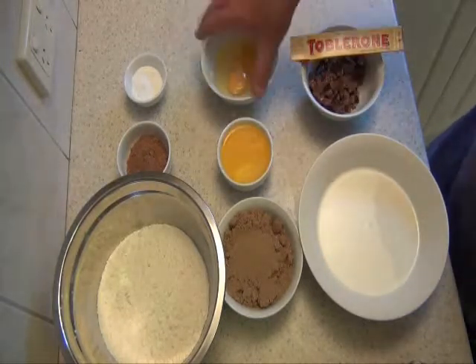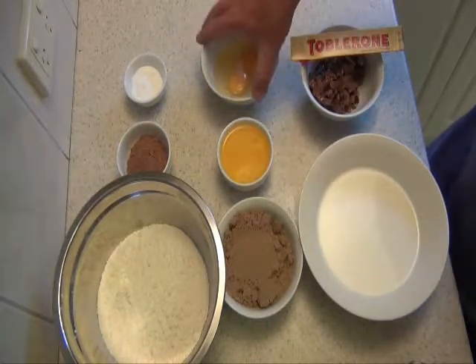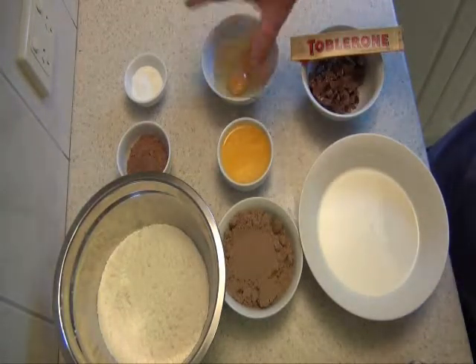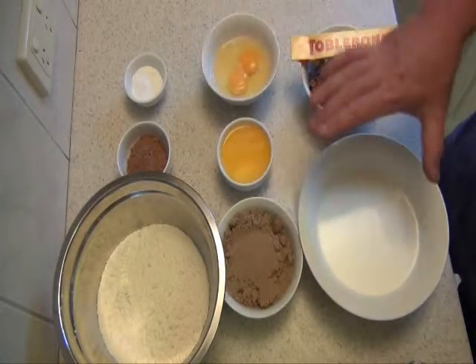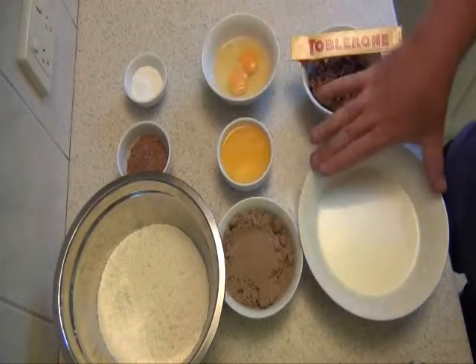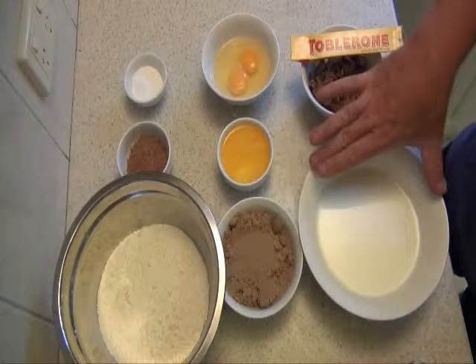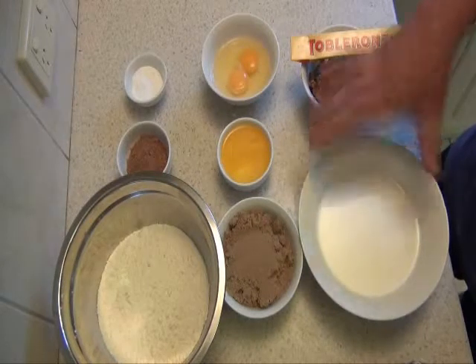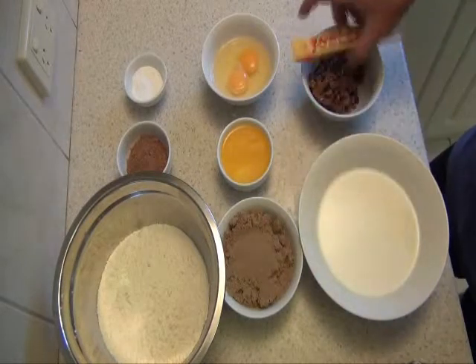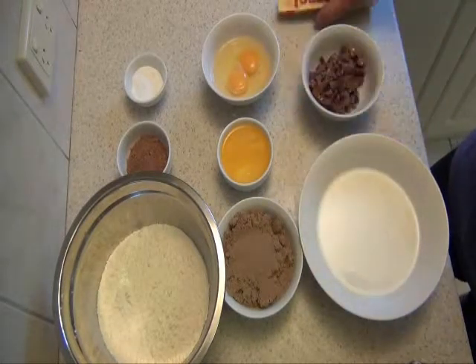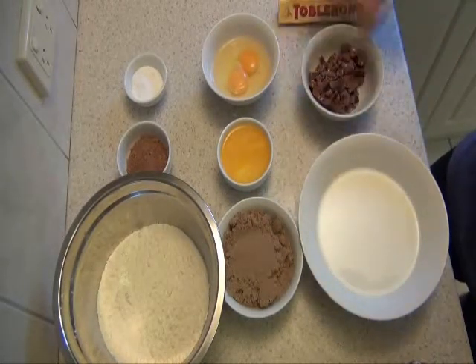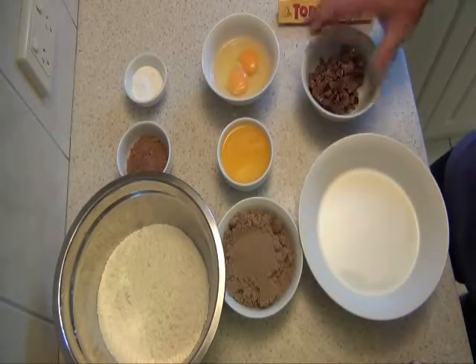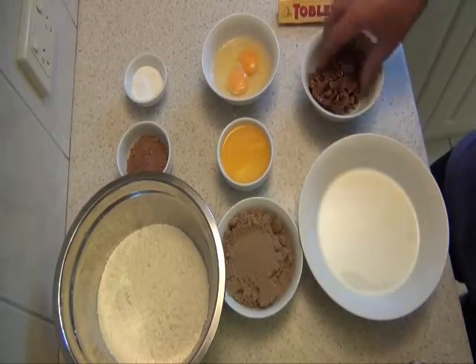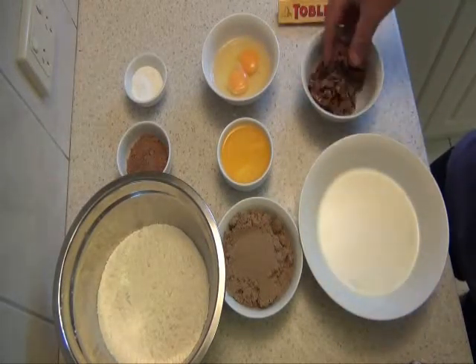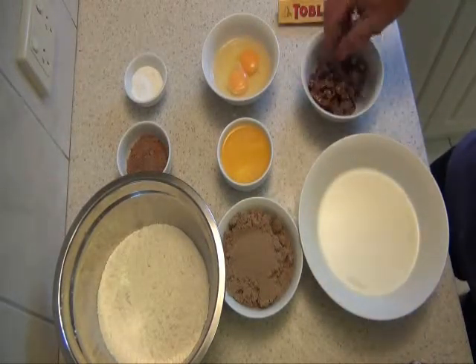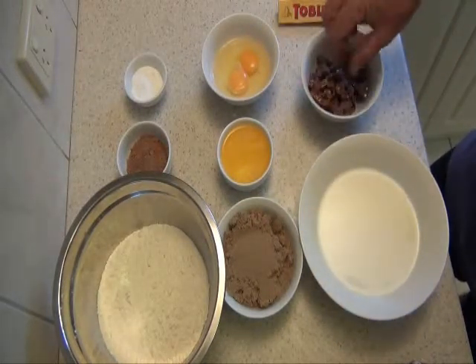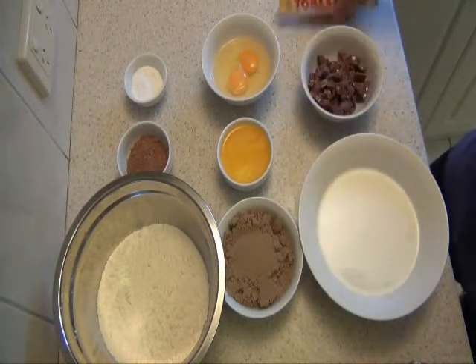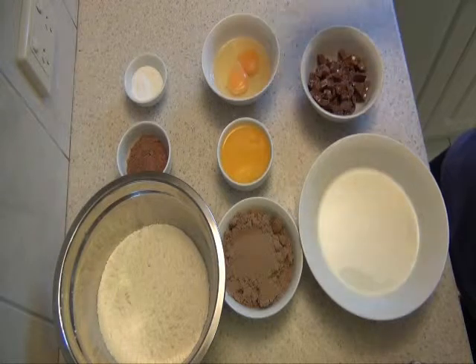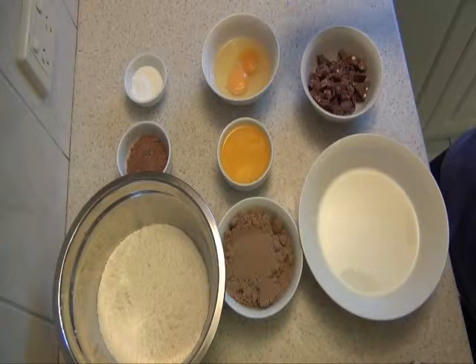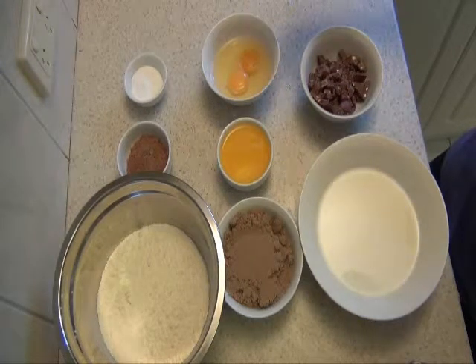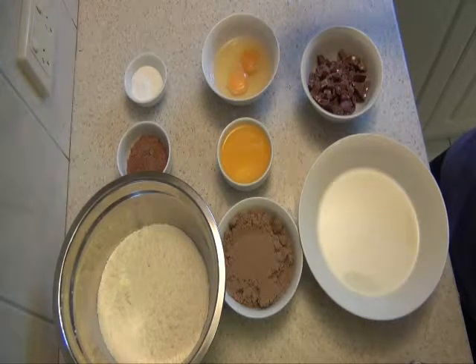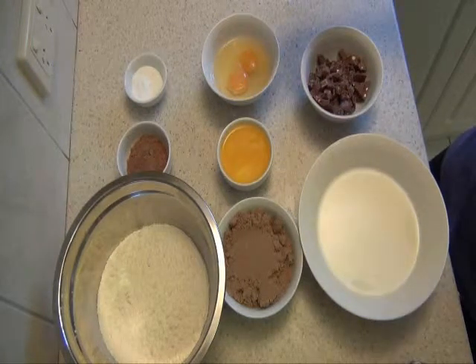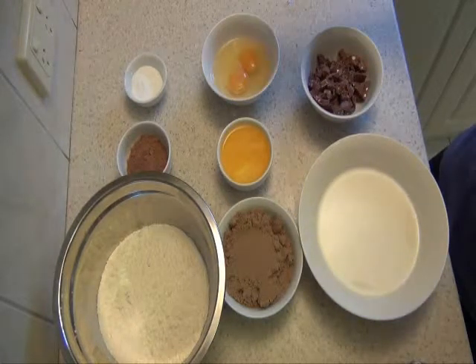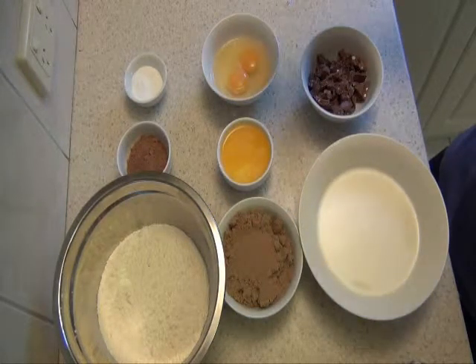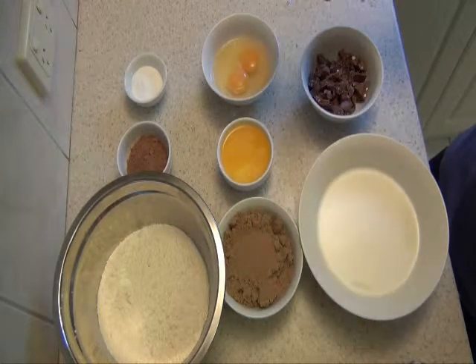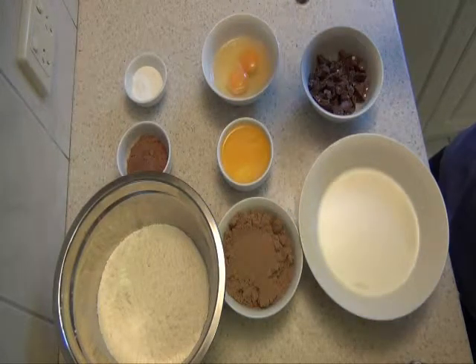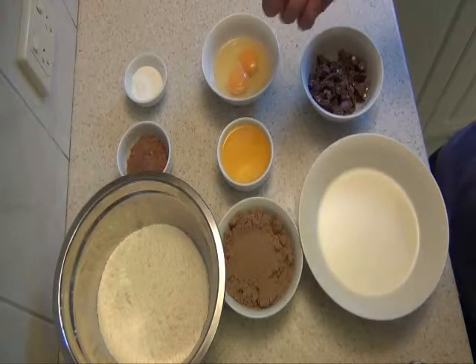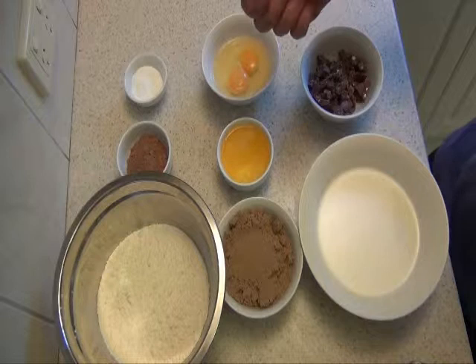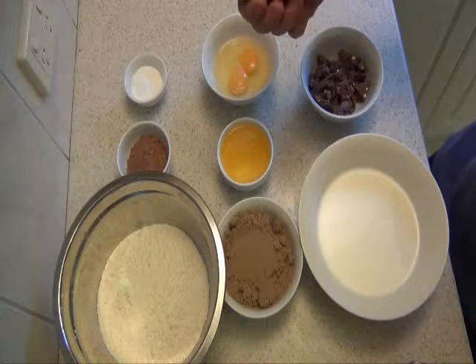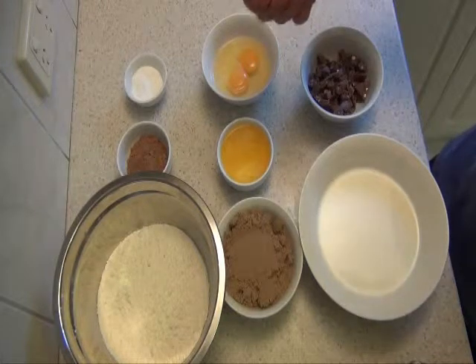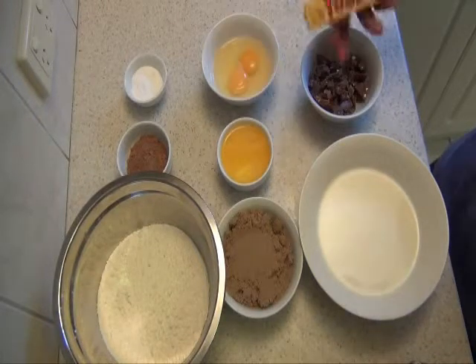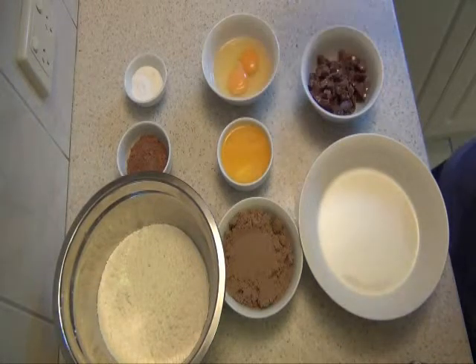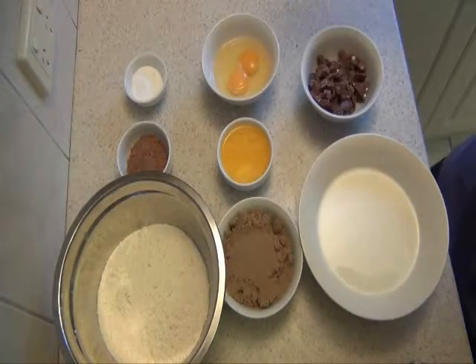2 eggs, 1½ cups of milk, and I've got a cup of Toblerone that I've just roughly chopped, which roughly works out to two 50 gram bars. So for all you chocolate lovers, you can't really sneak any otherwise you're going to be a bit short.